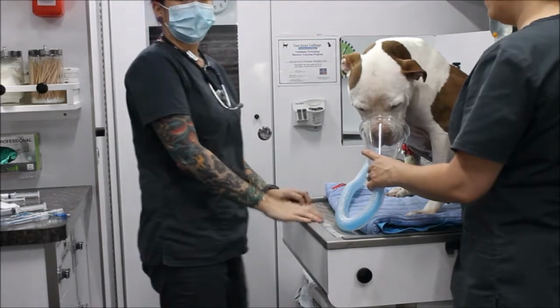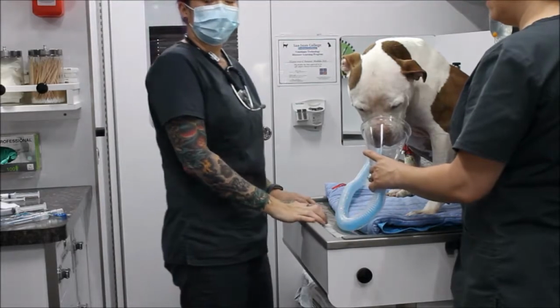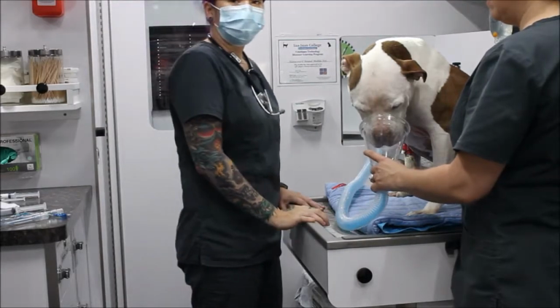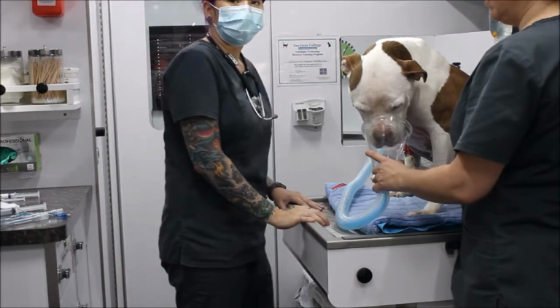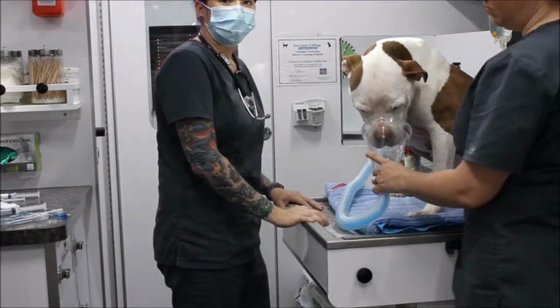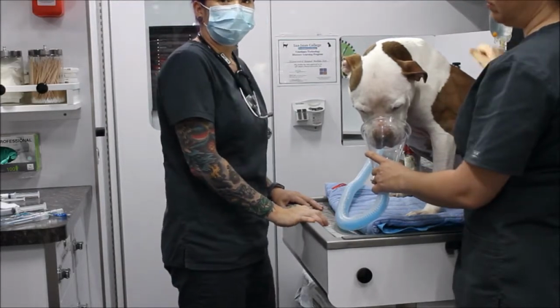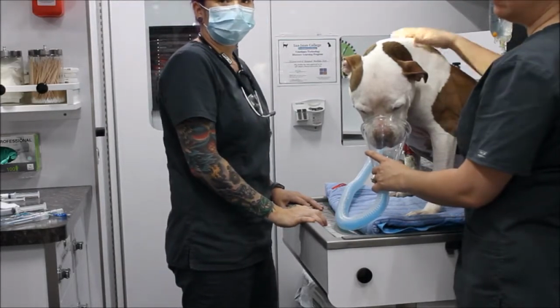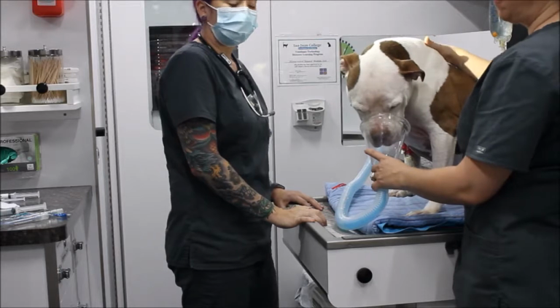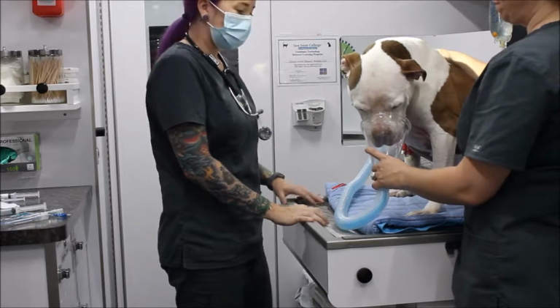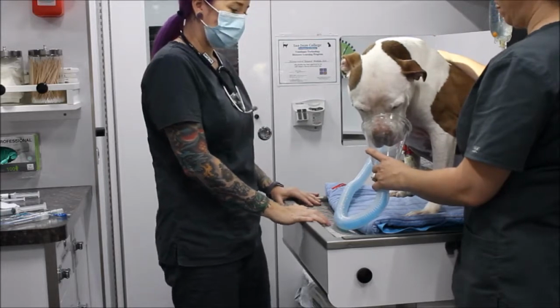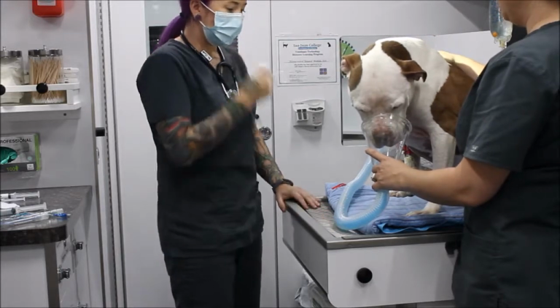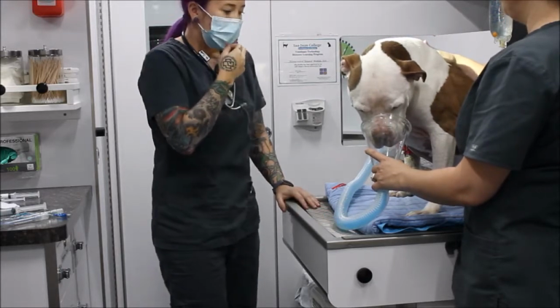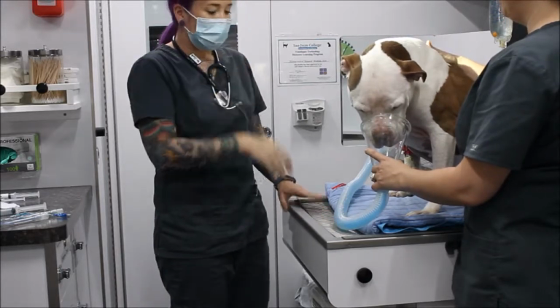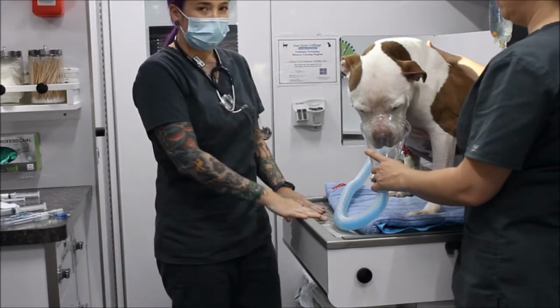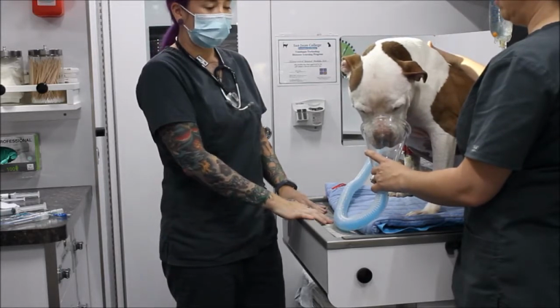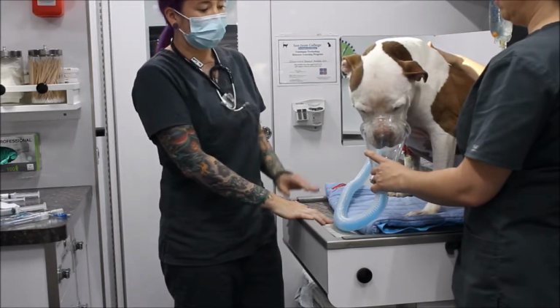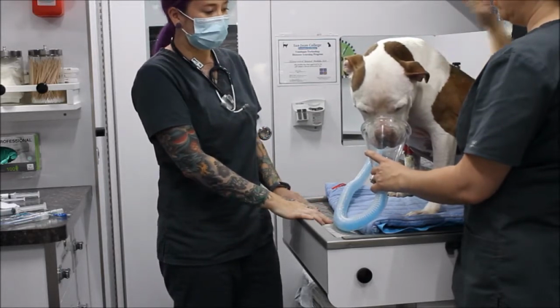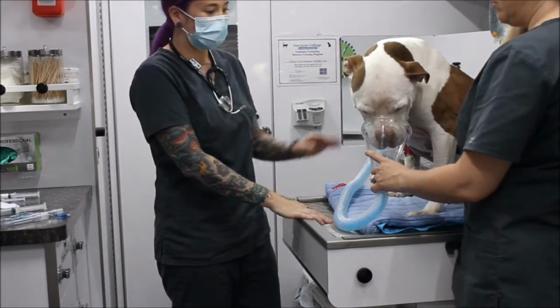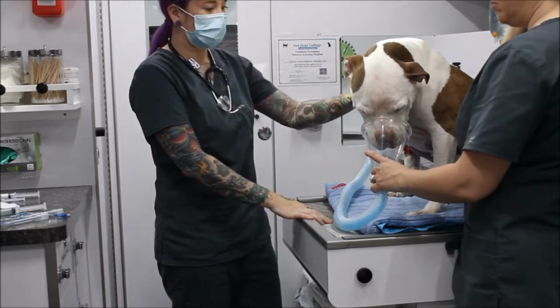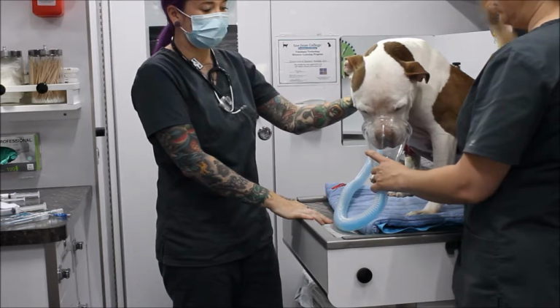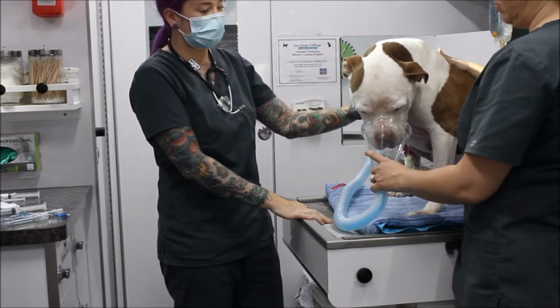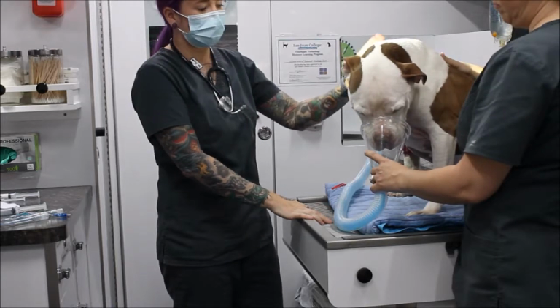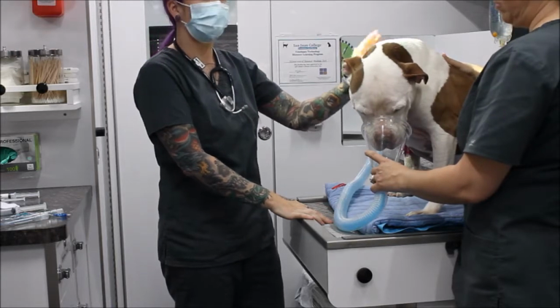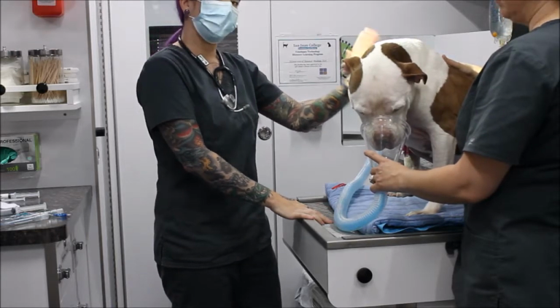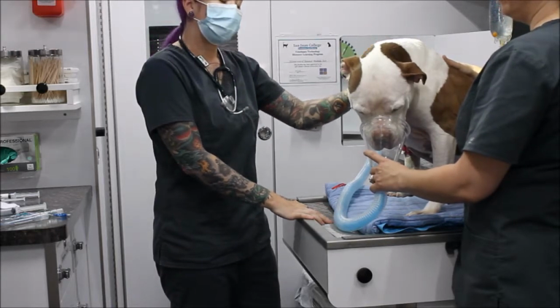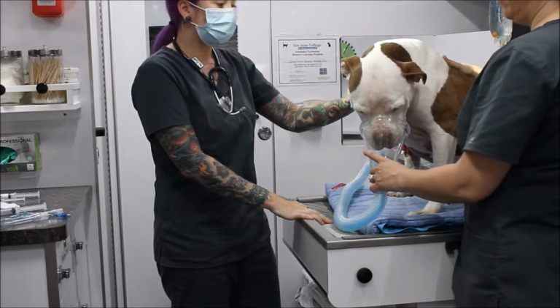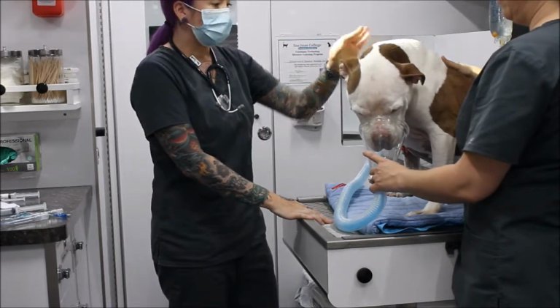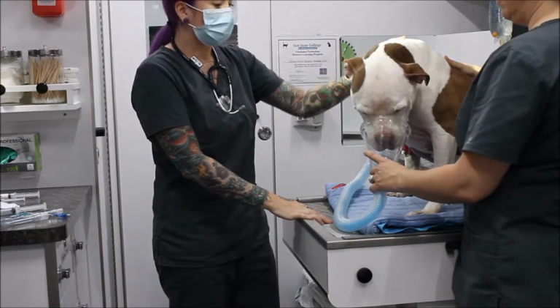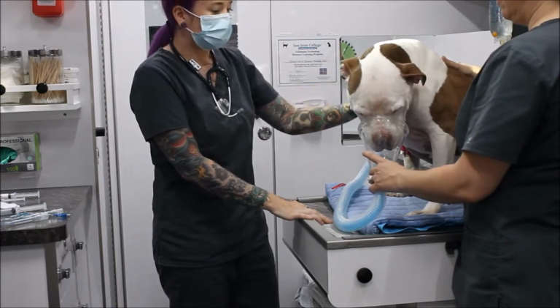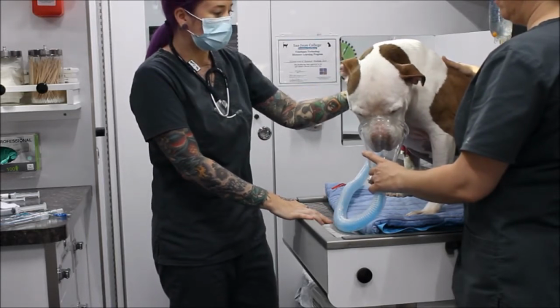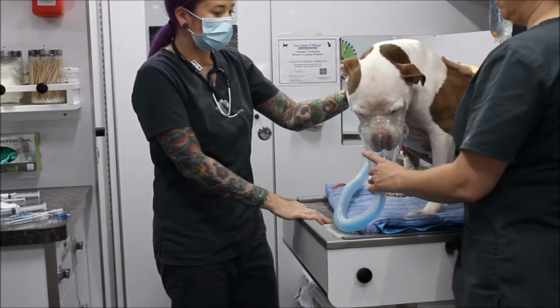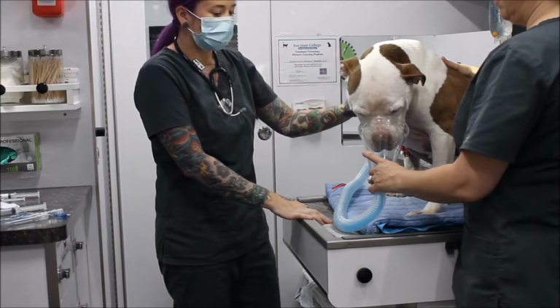In this video I'm going to be doing a rapid sequence induction on my patient. Prior to surgery, my patient has been pre-oxygenating for probably about five minutes, so while he's getting about another minute or so, I'm going to make sure that I have everything I need together.